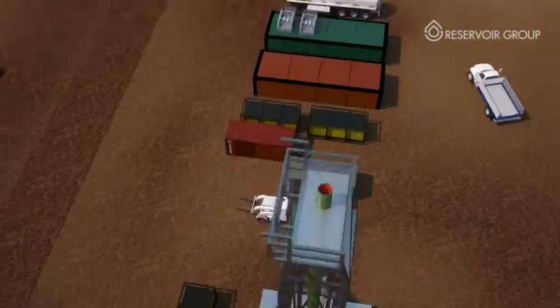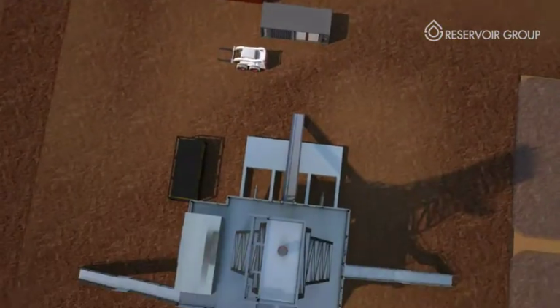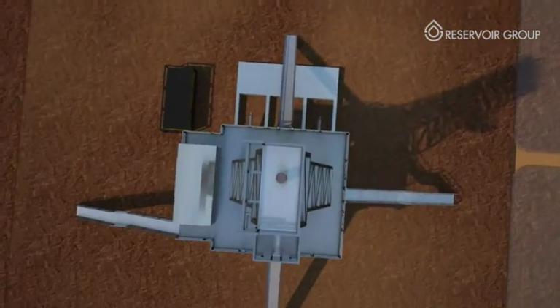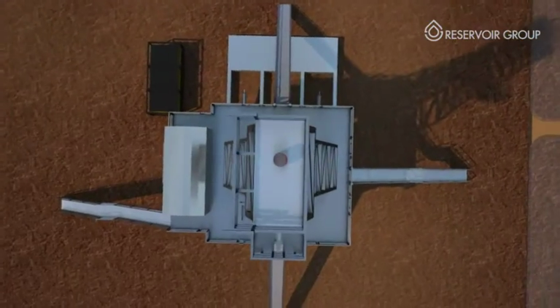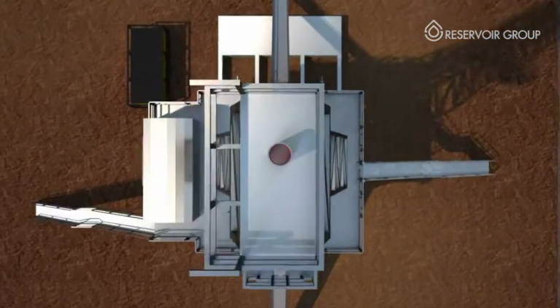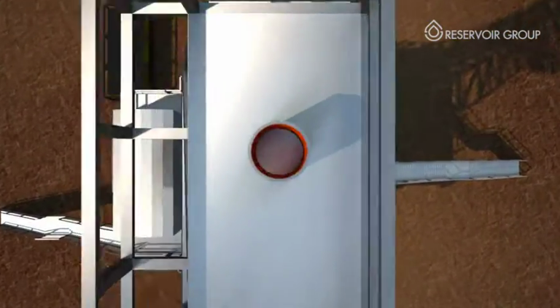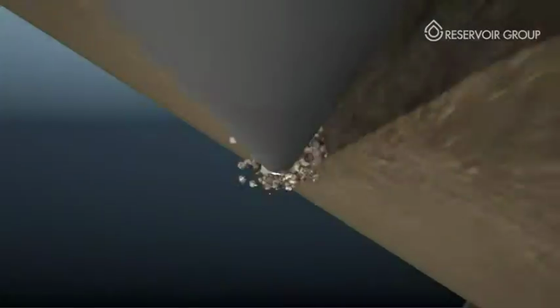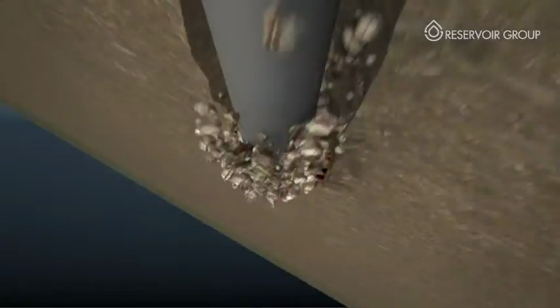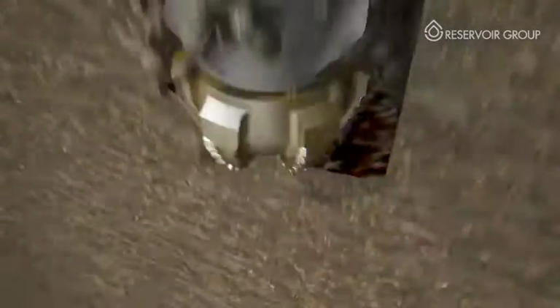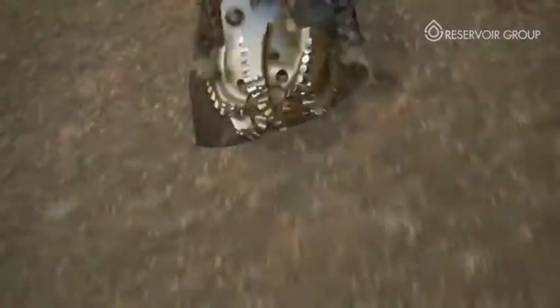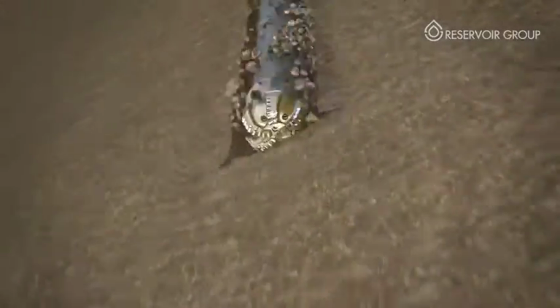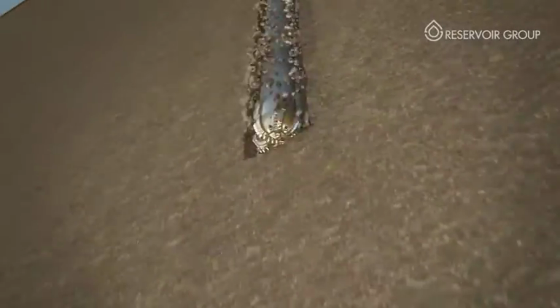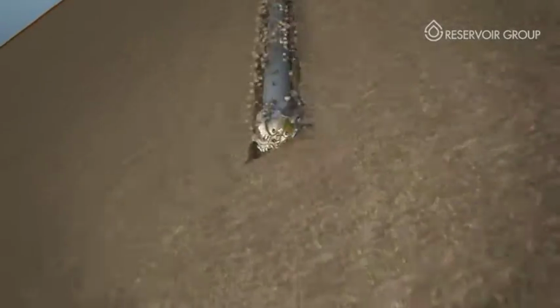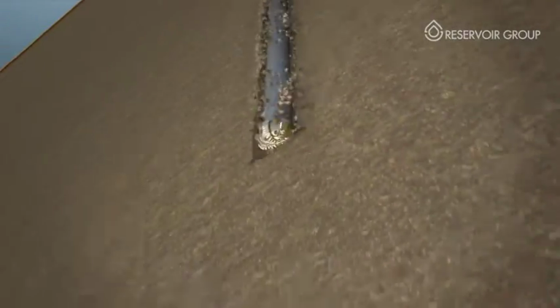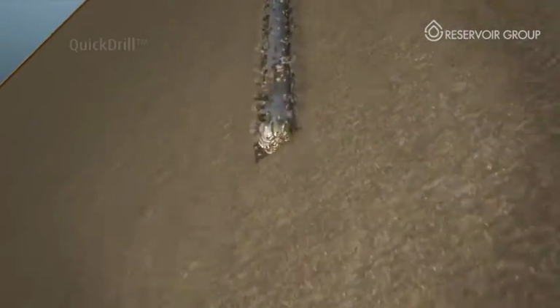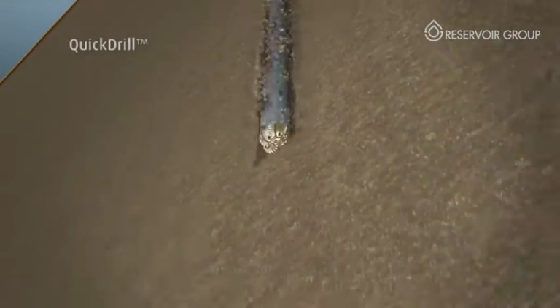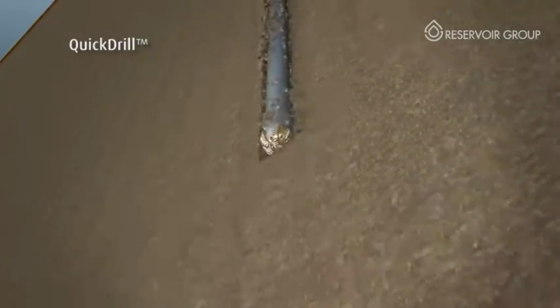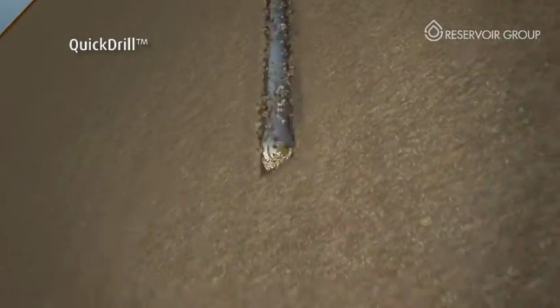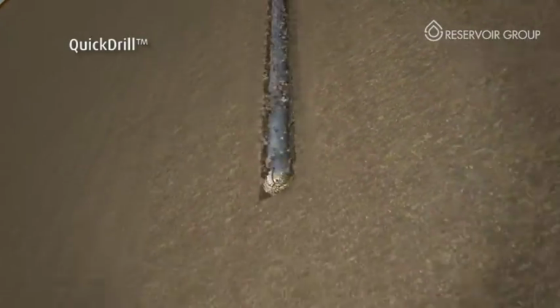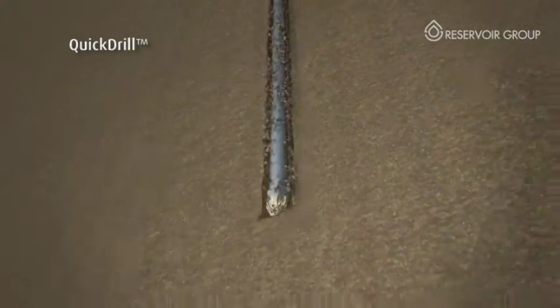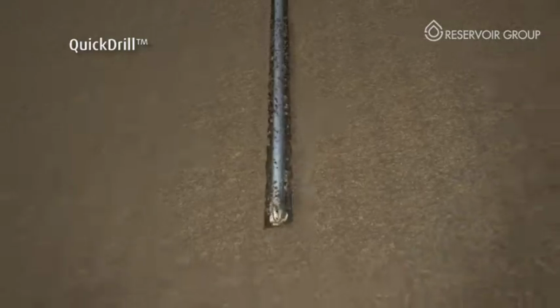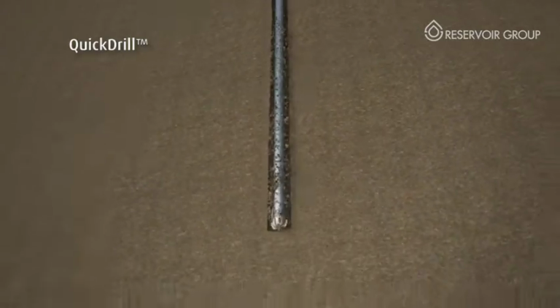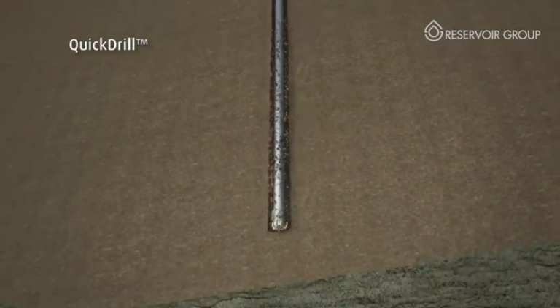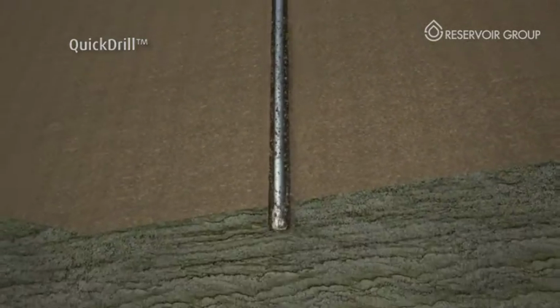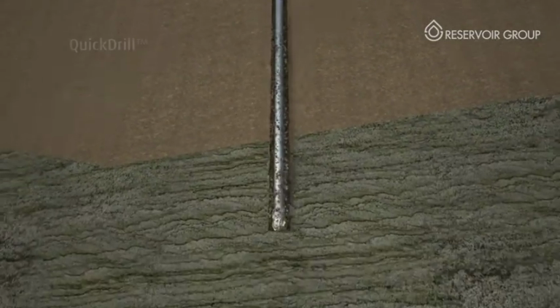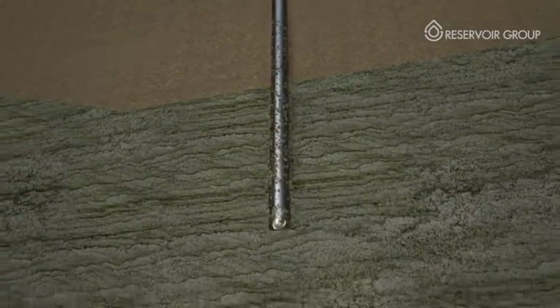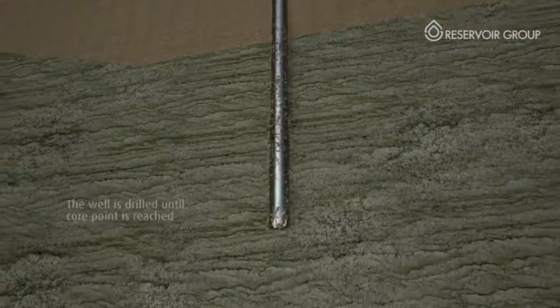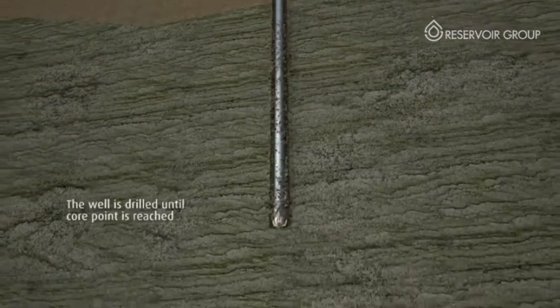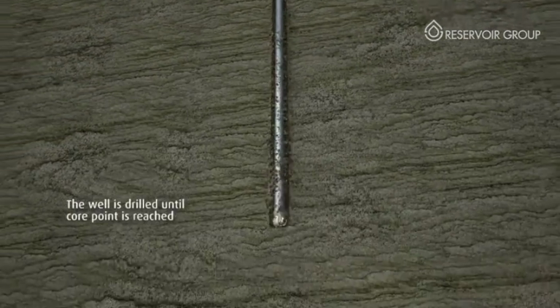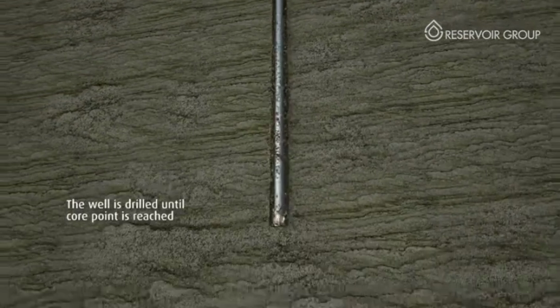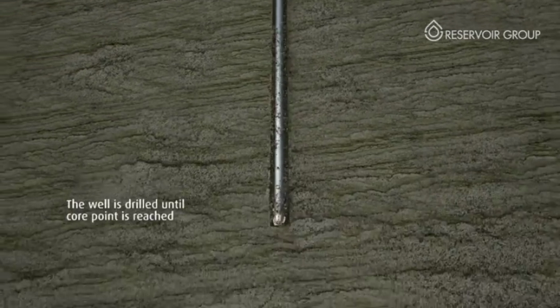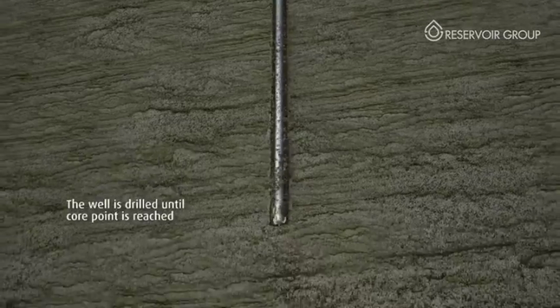Coring points are often thousands of feet below the surface and need to be reached in the most cost-effective and safest way. Quick Drill enhances the efficiency of the coring process, allowing the operator to alternate between coring and drilling as they wish.